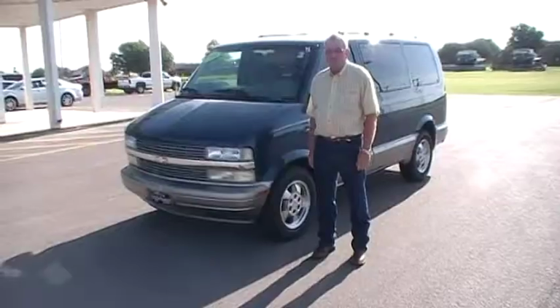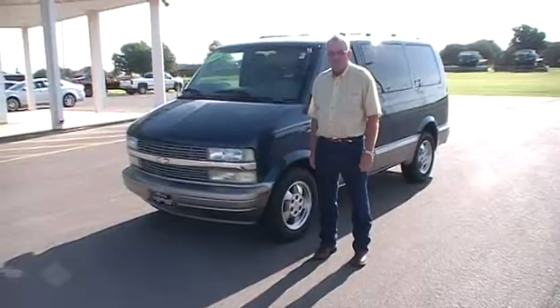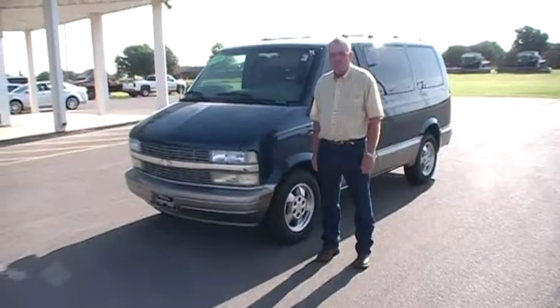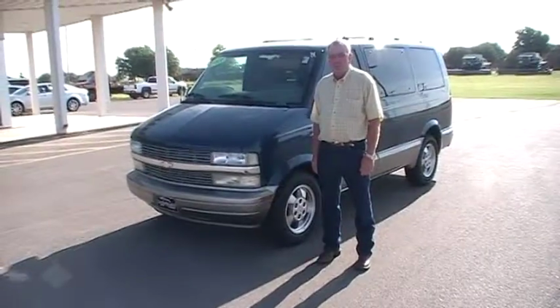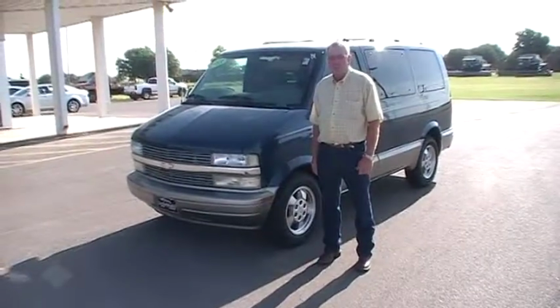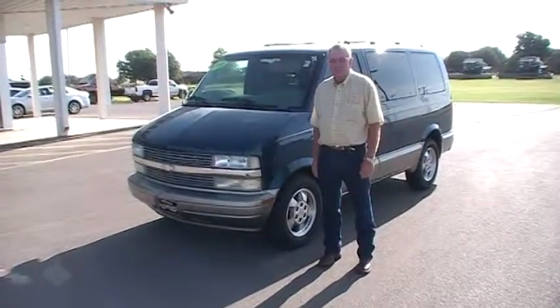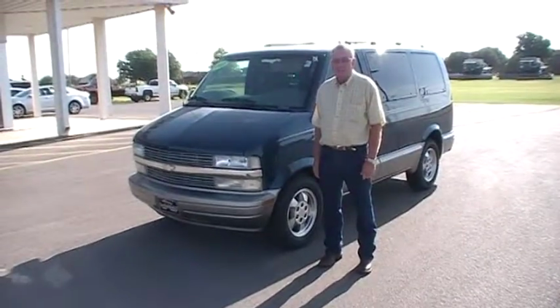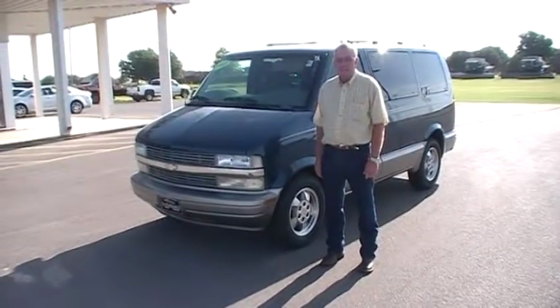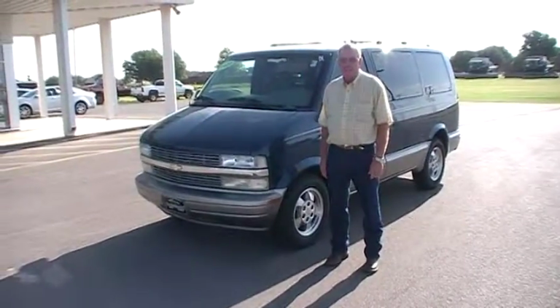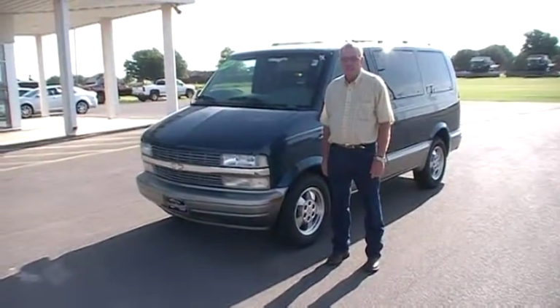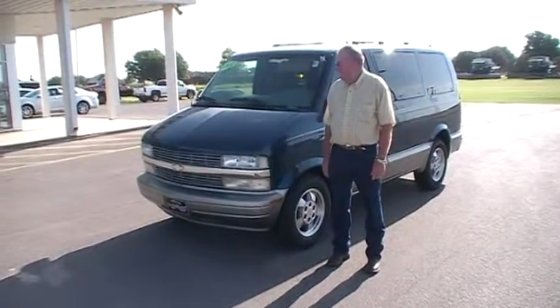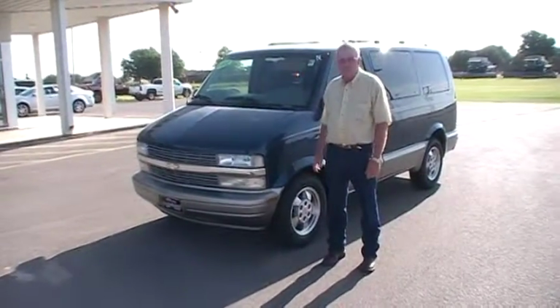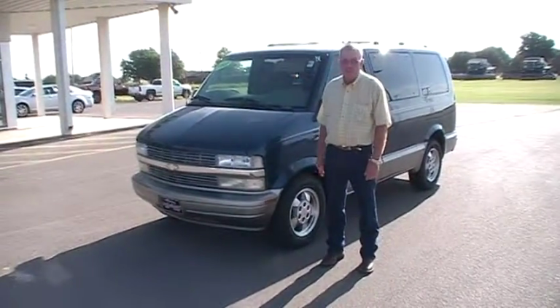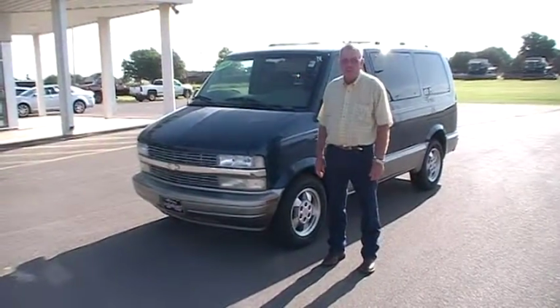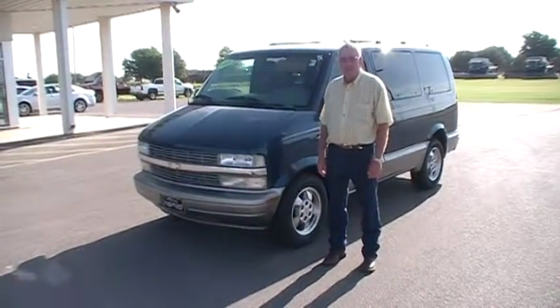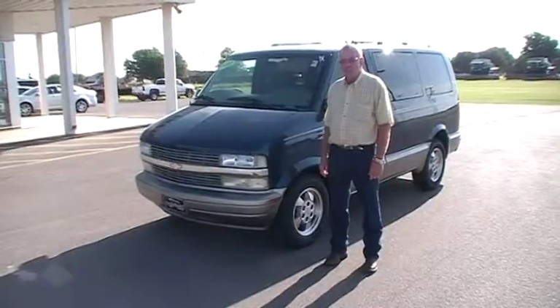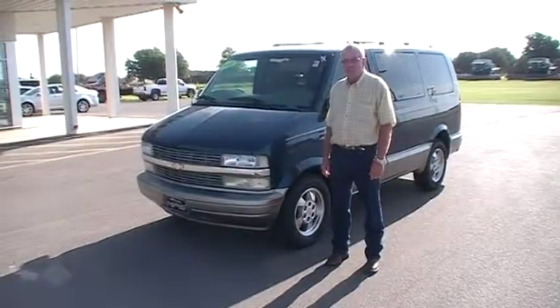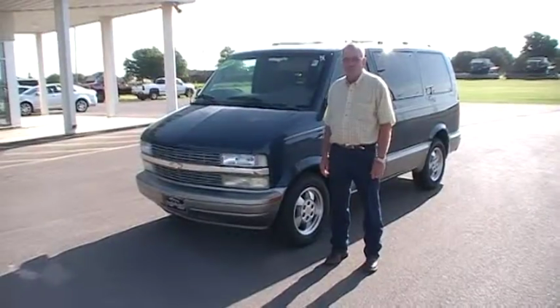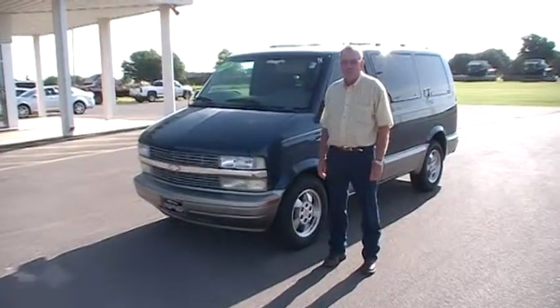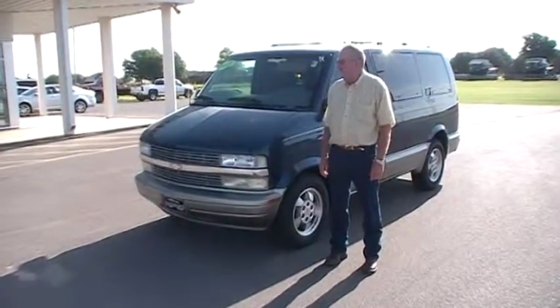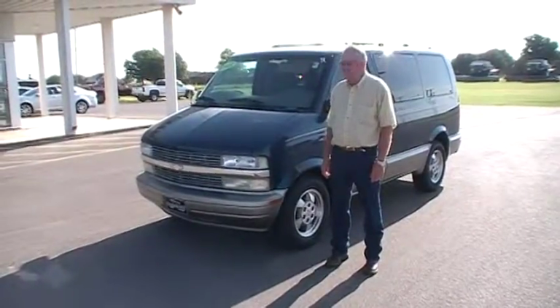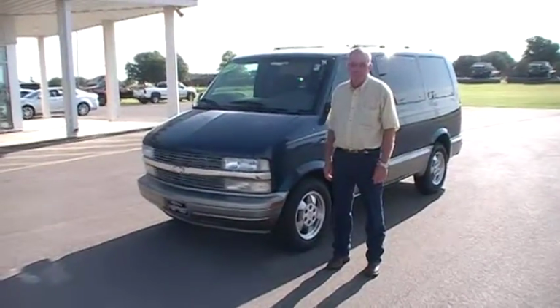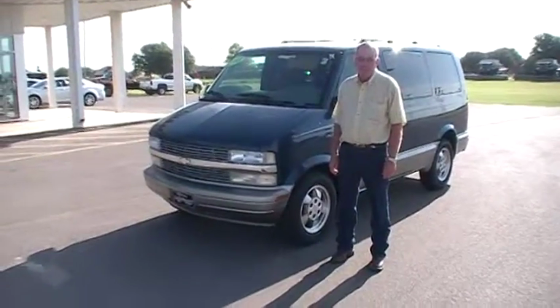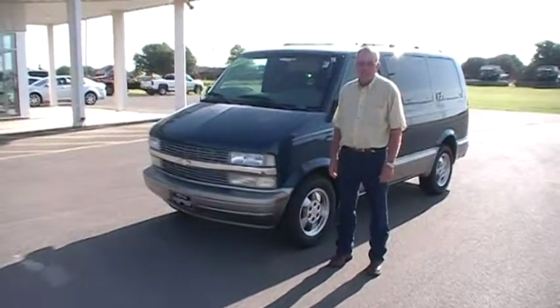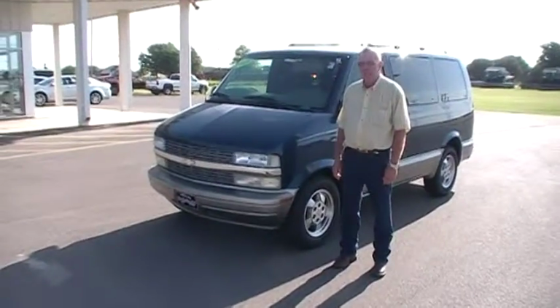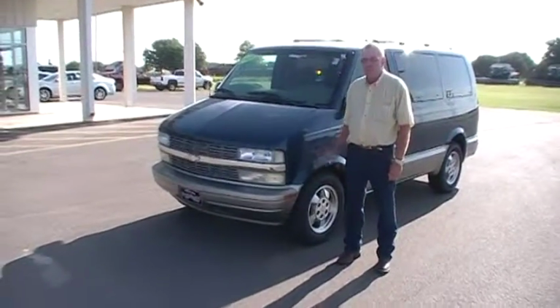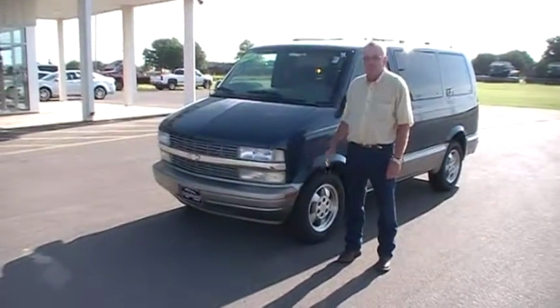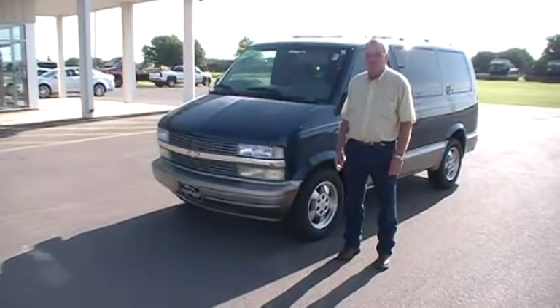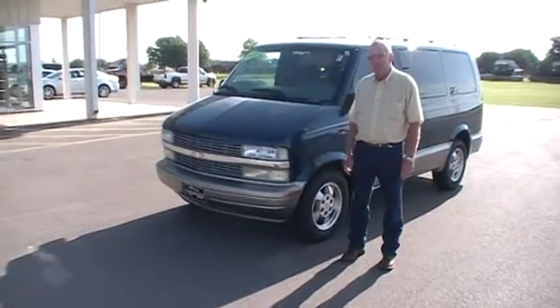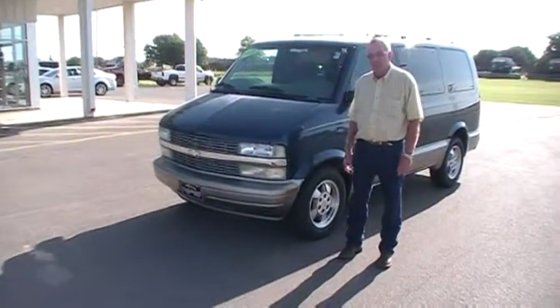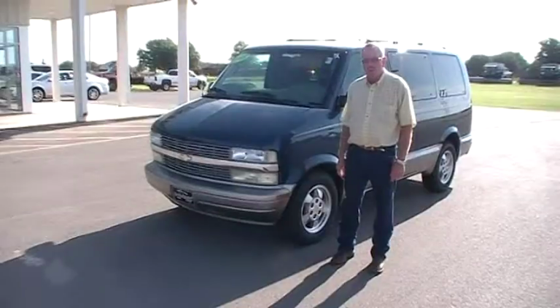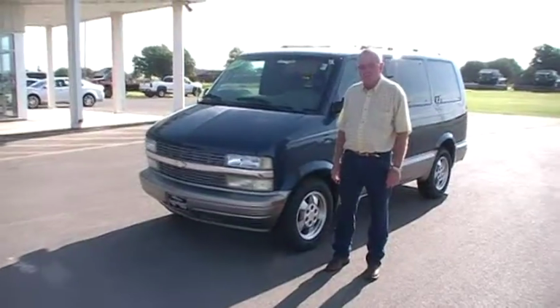This is Britsky Chevrolet in Okina, Oklahoma. I'm Billy Thompson. This is a 2003 Astro van with the 4.3 V6 LT. We sold this vehicle new — it was a local trade here.